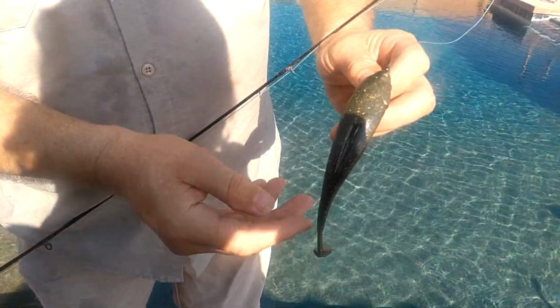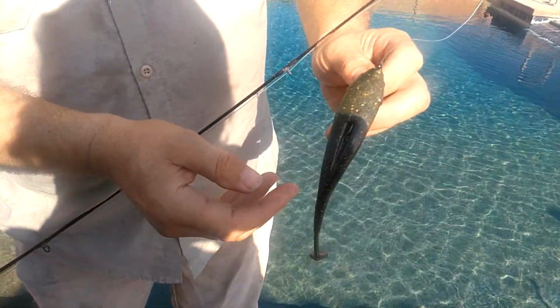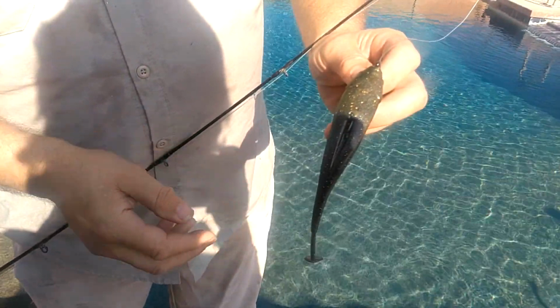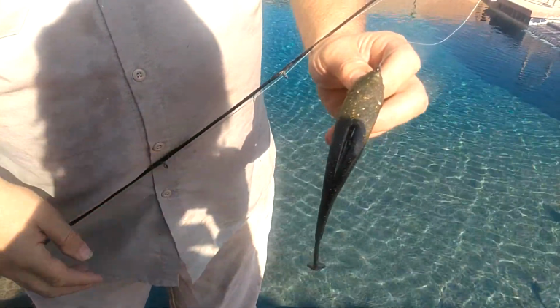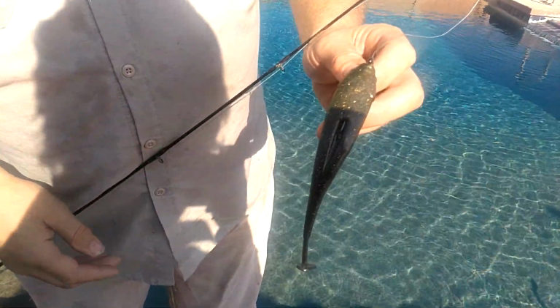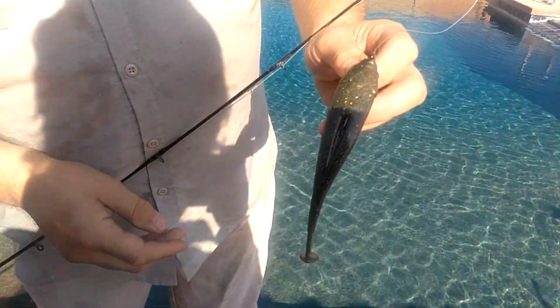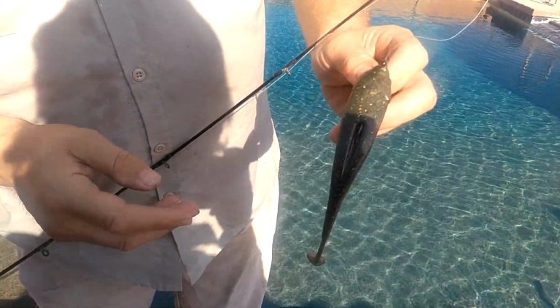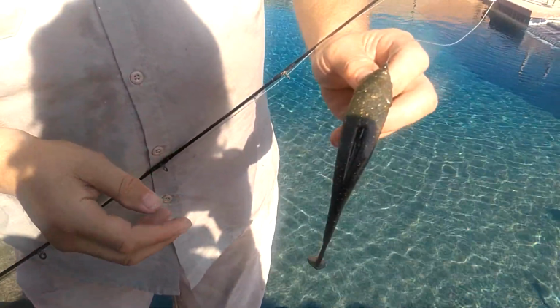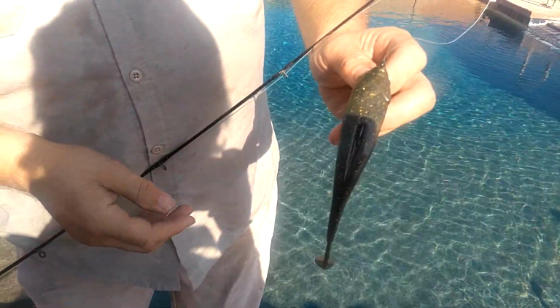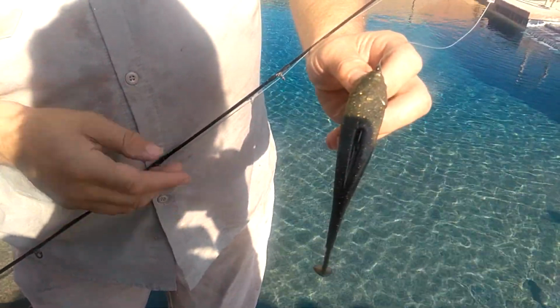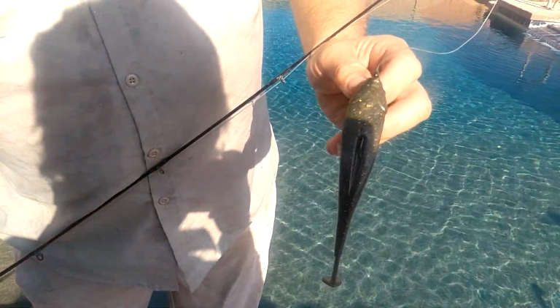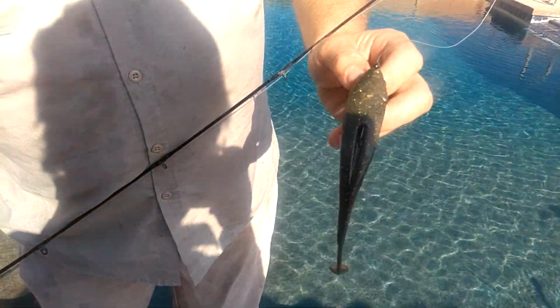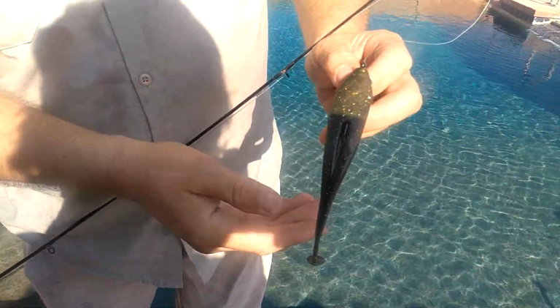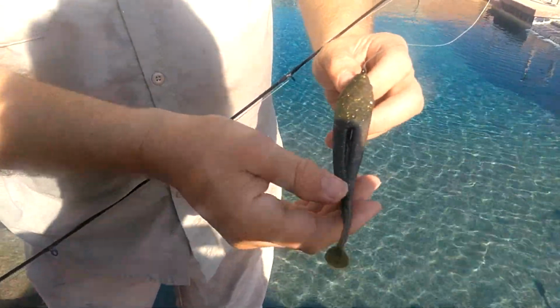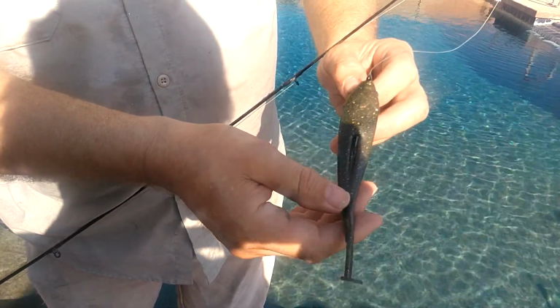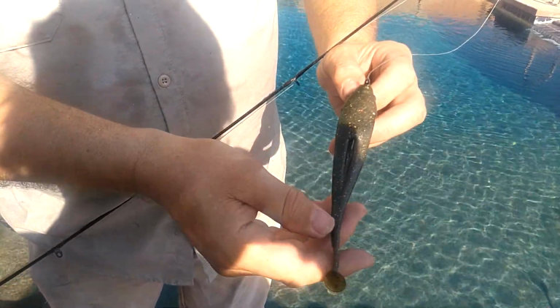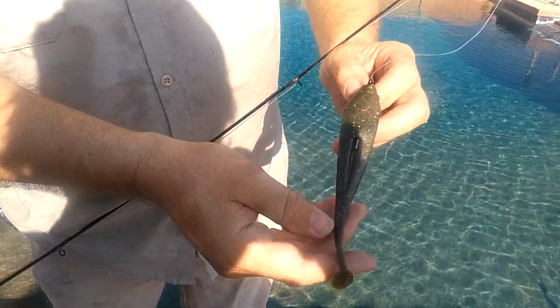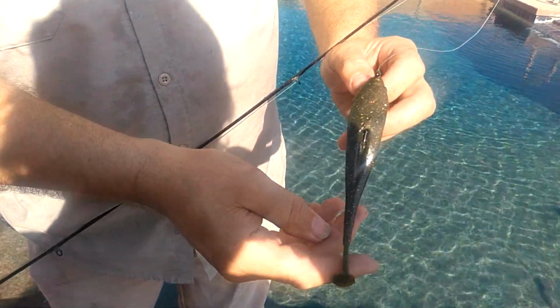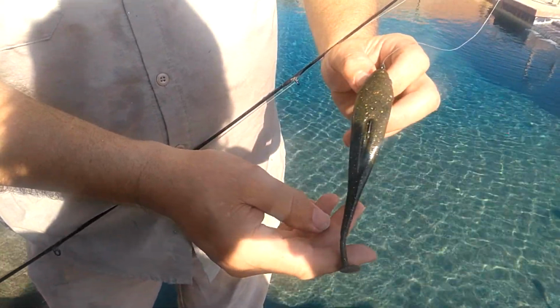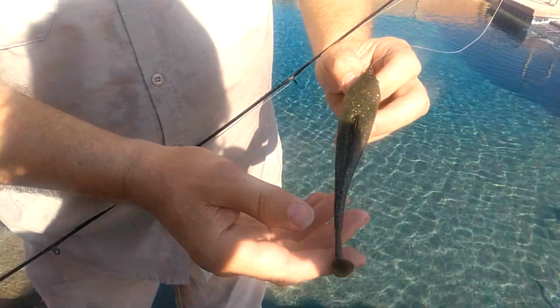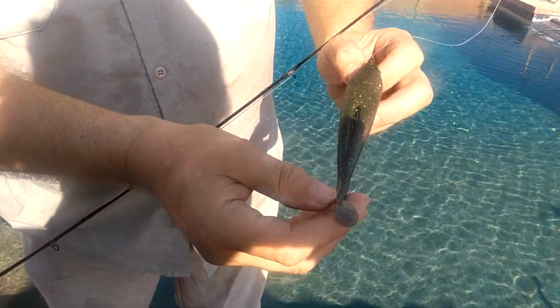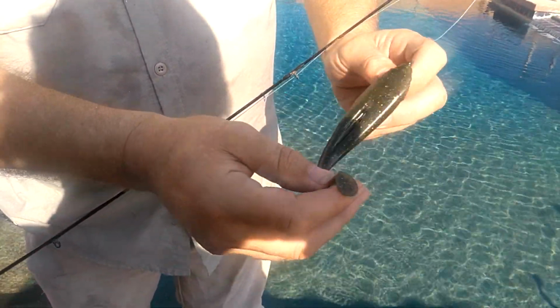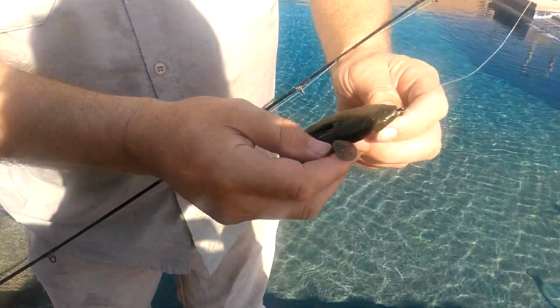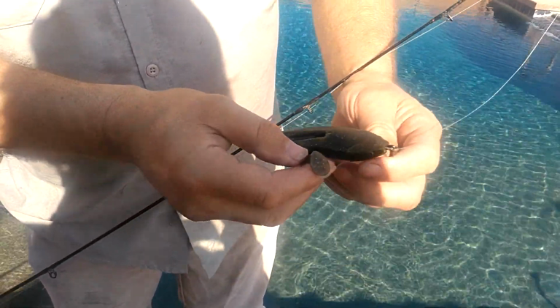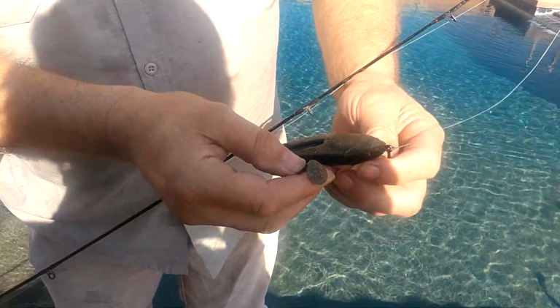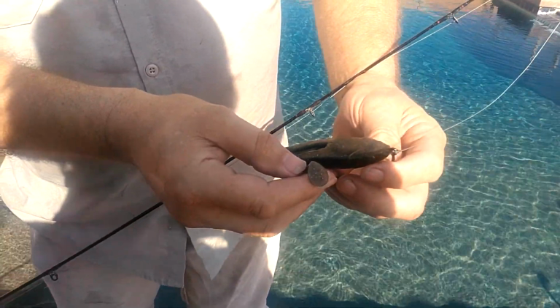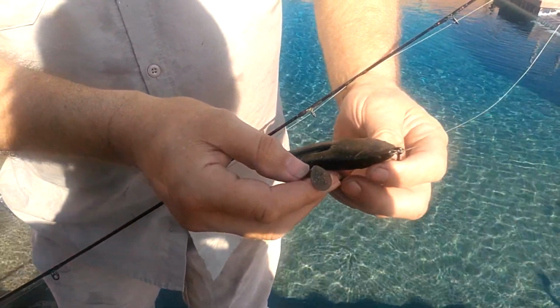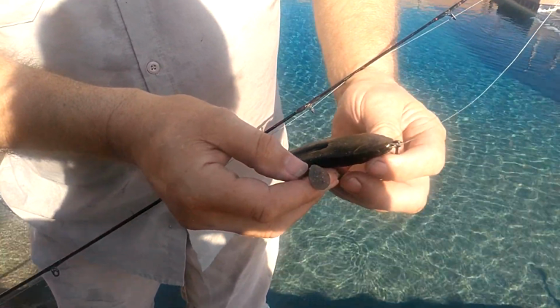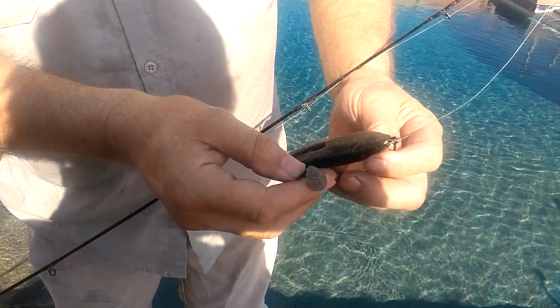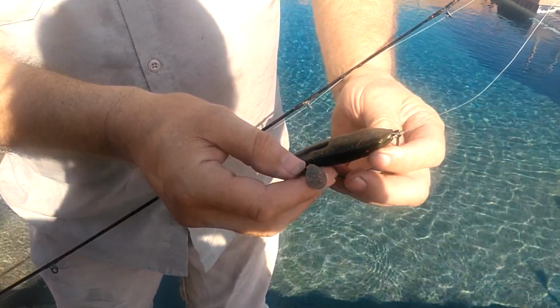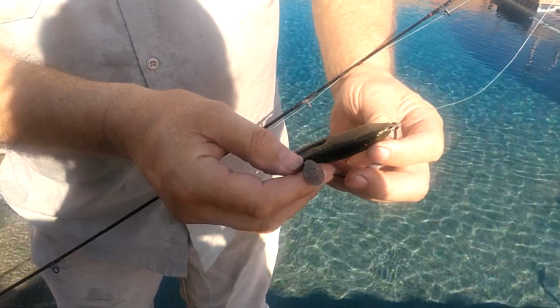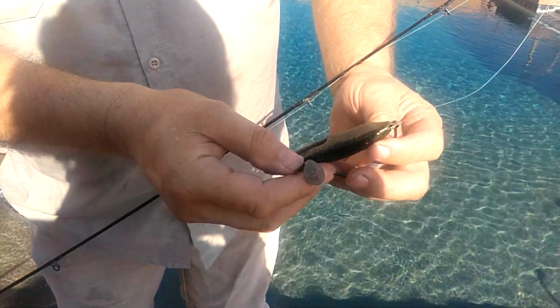So I trimmed that big tail down and trimmed it down and trimmed it down until I got an action that I really liked. And believe it or not, that little tiny tail does the trick.